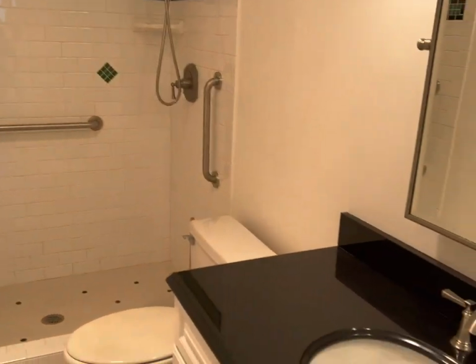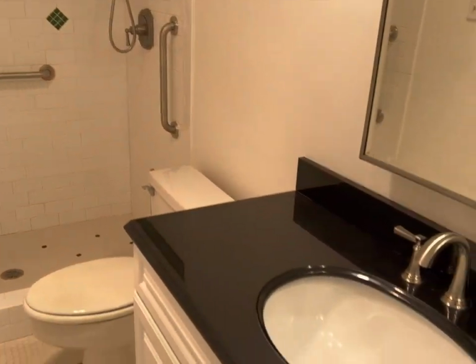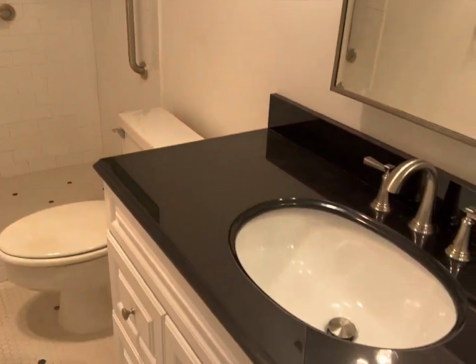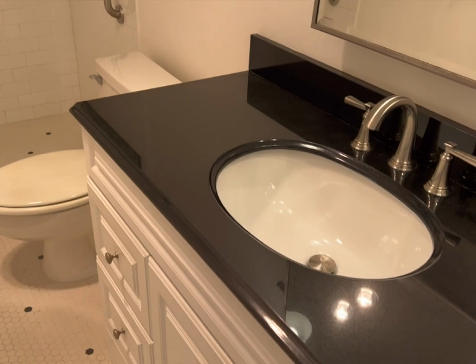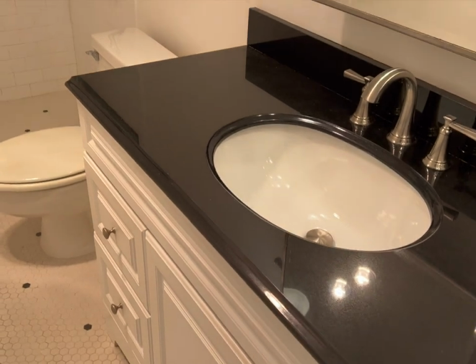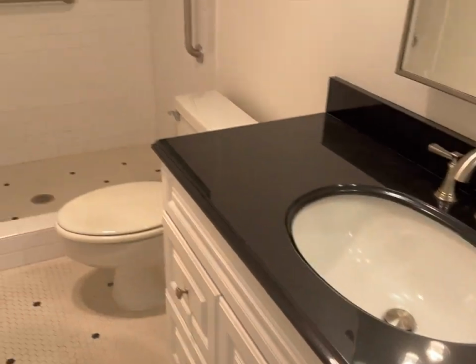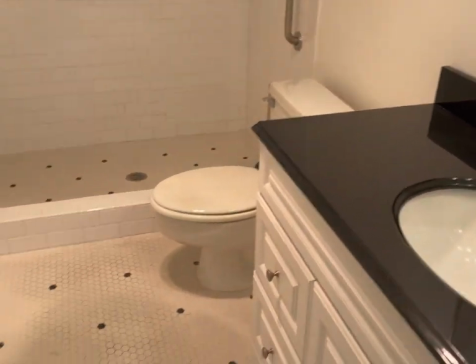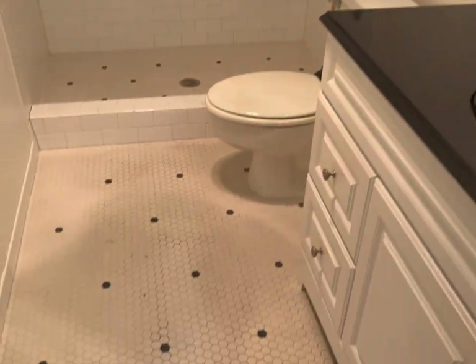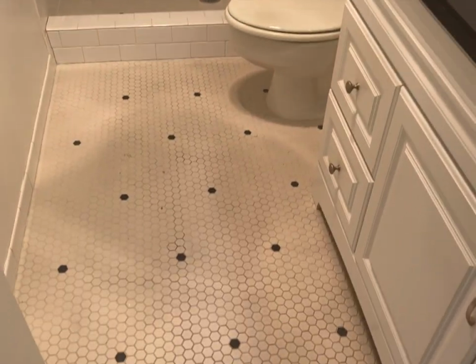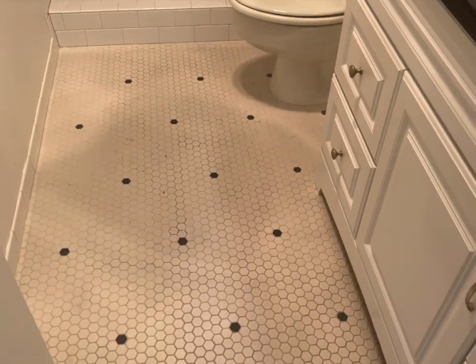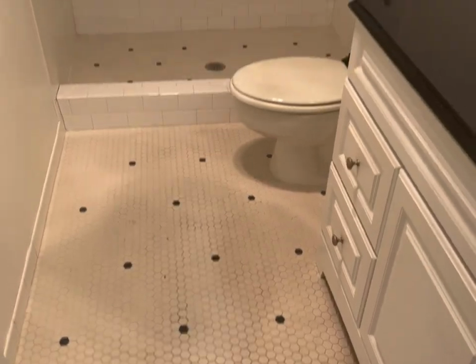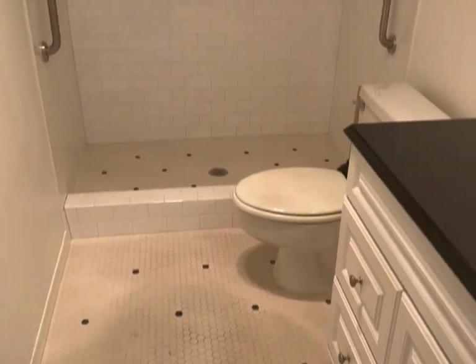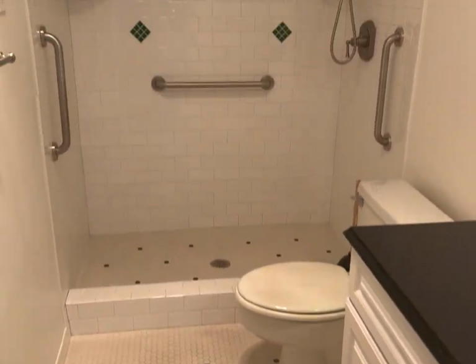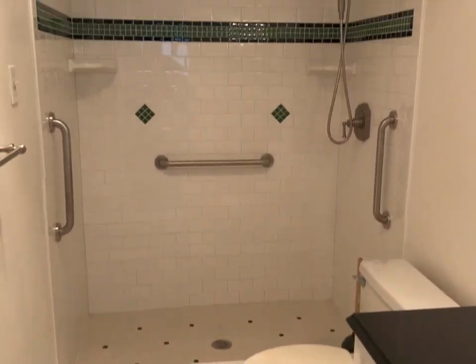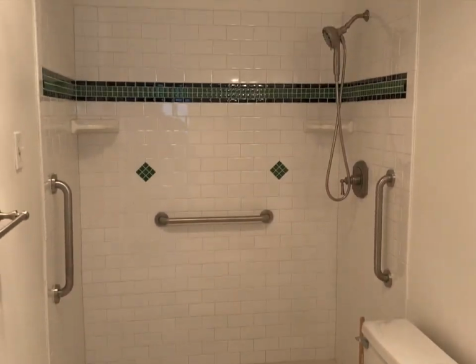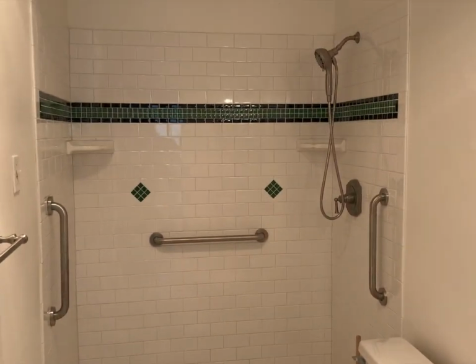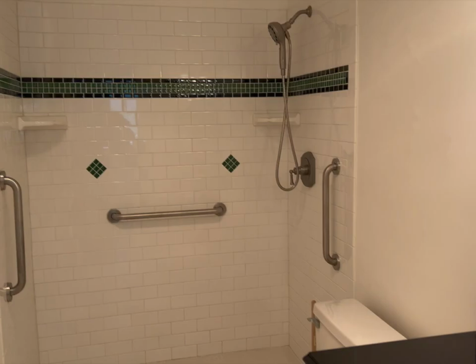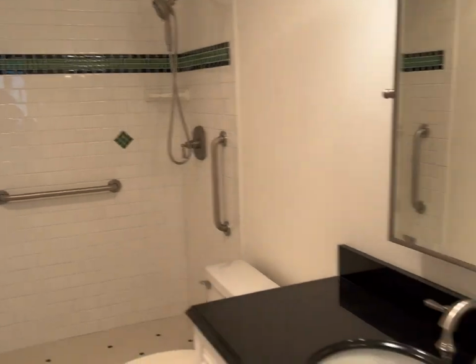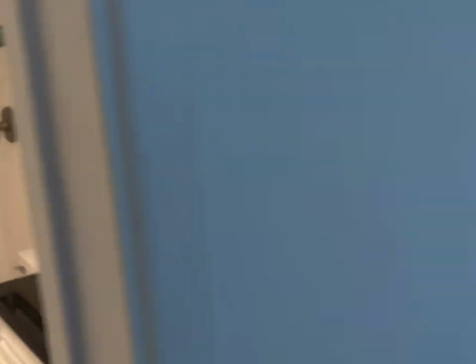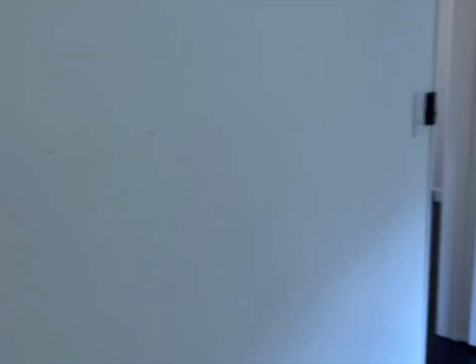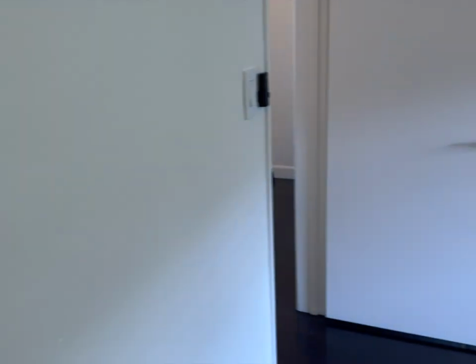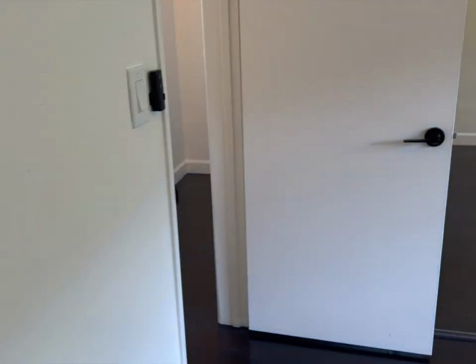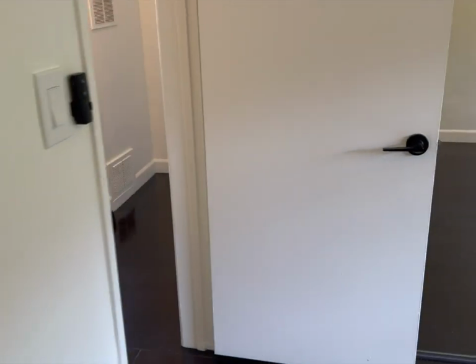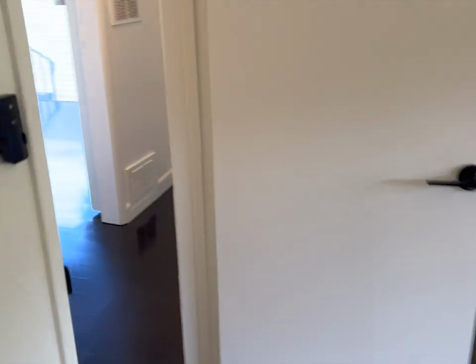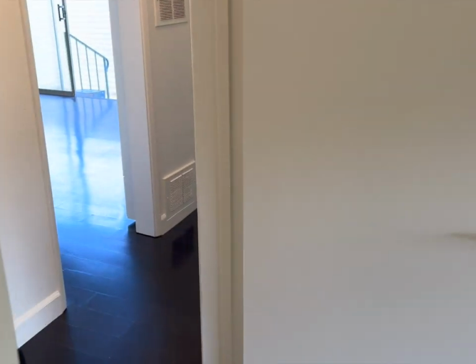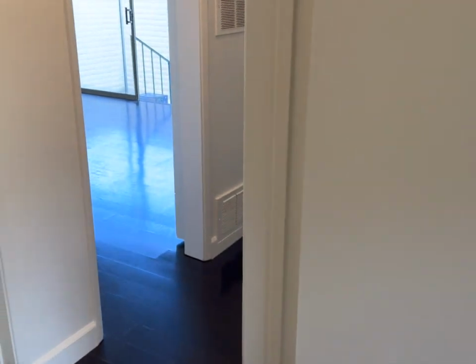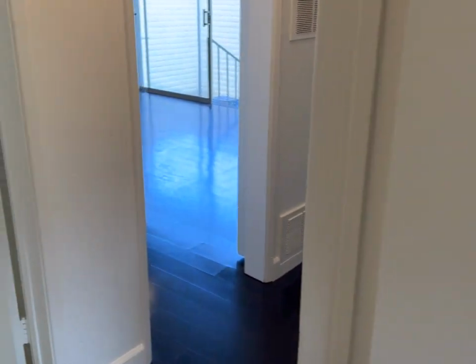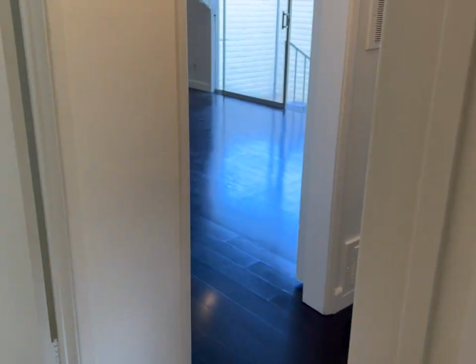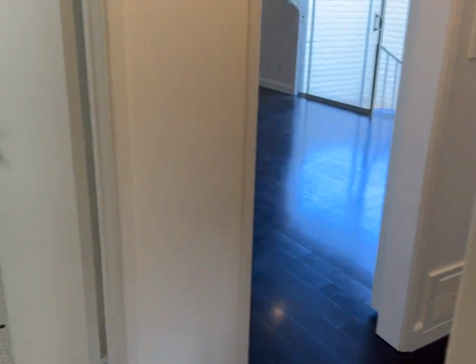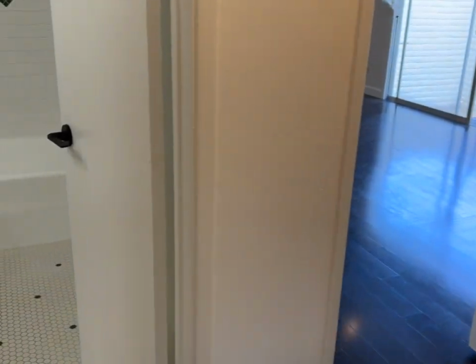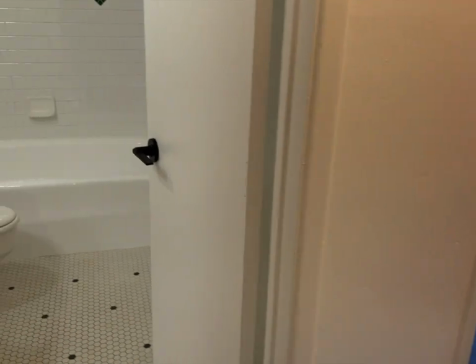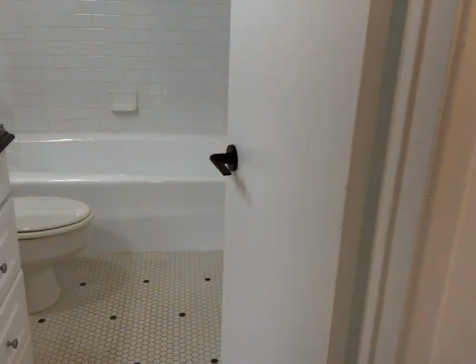This bath has a stand-up shower. The other bath has a tub and shower, as you'll see right here.